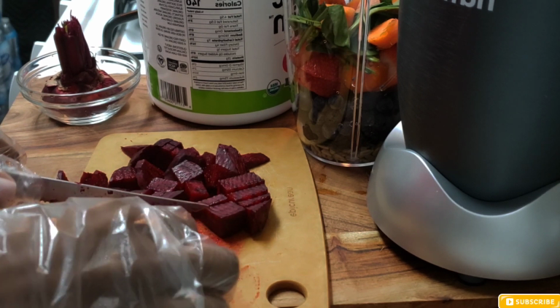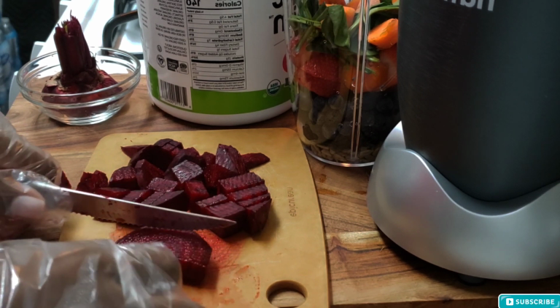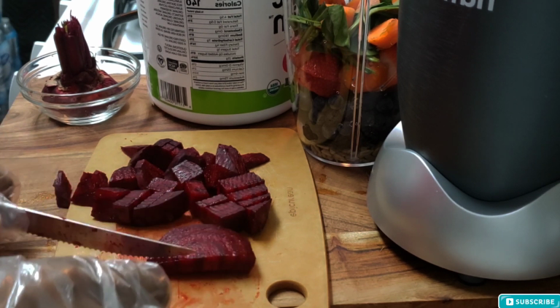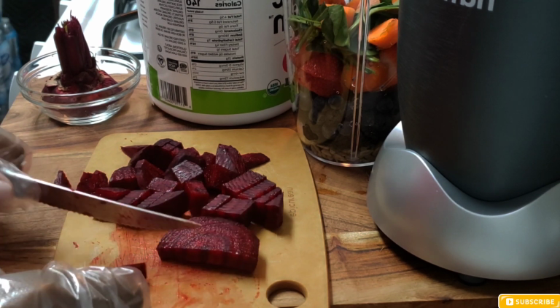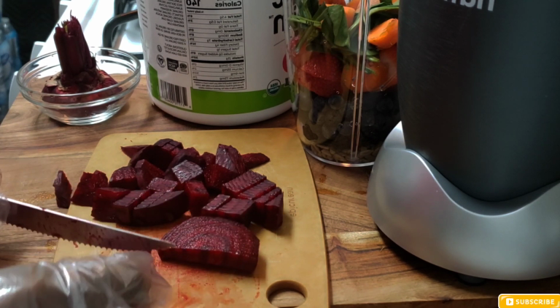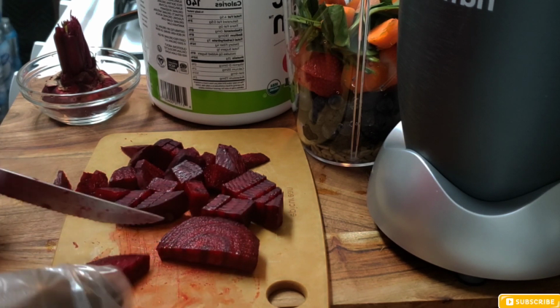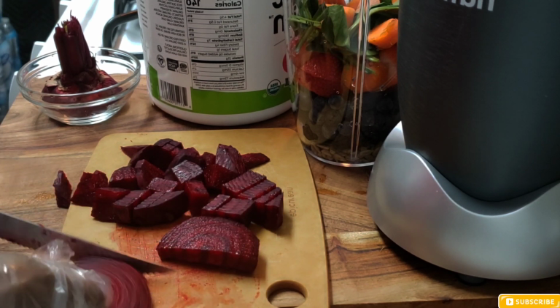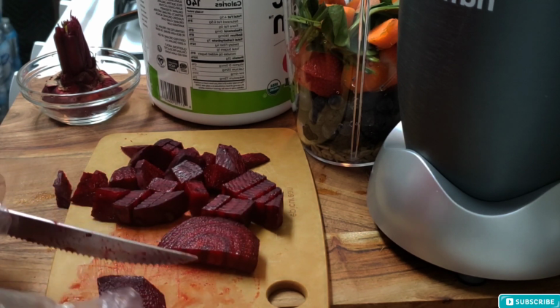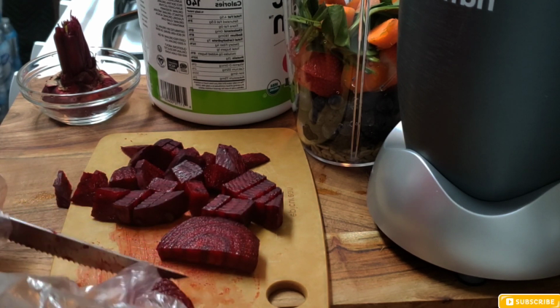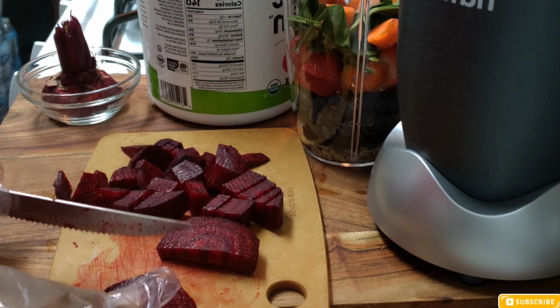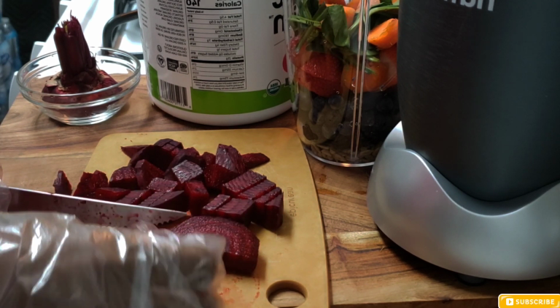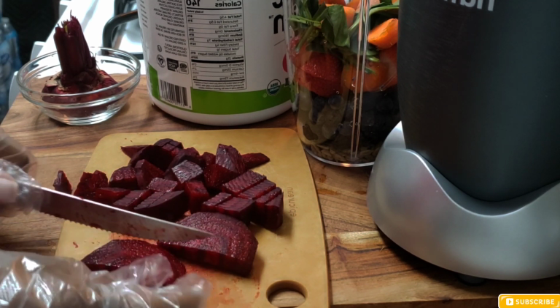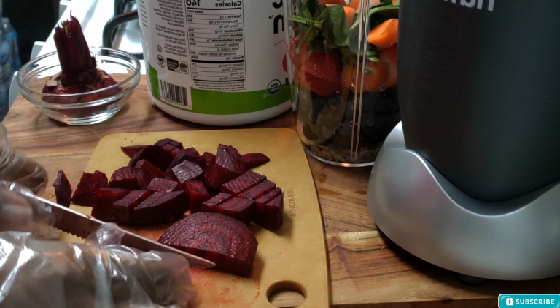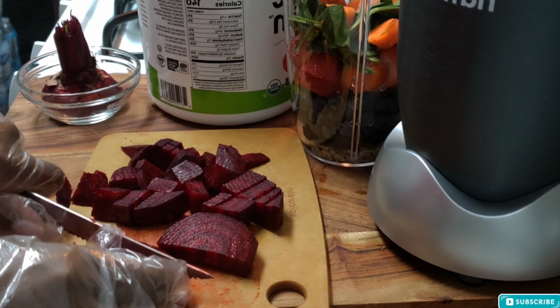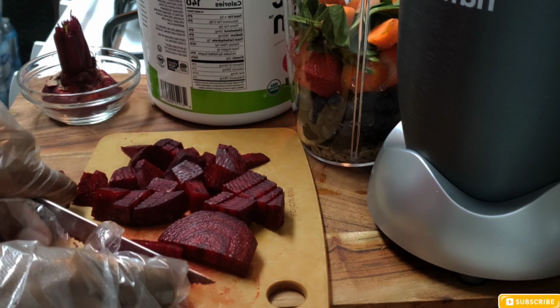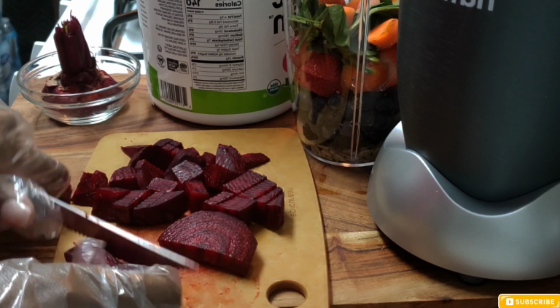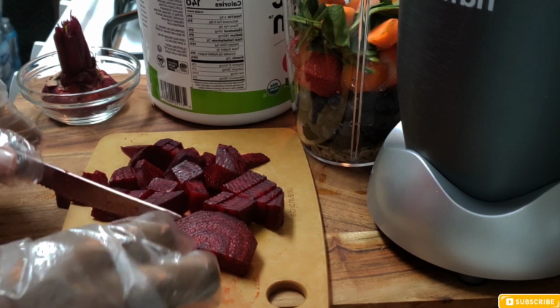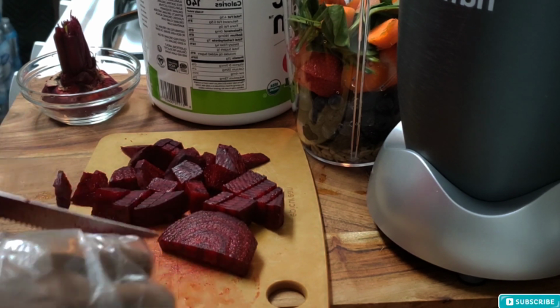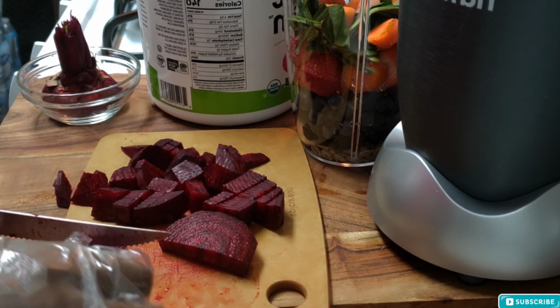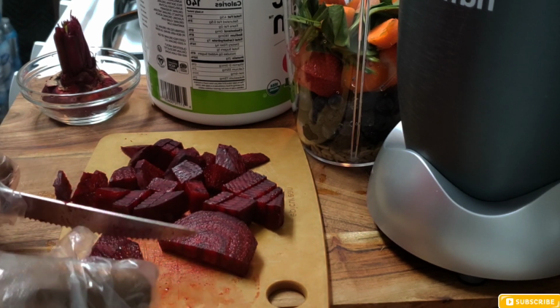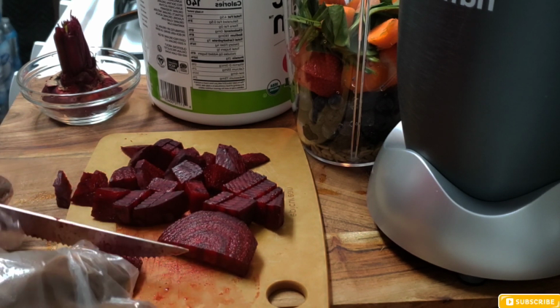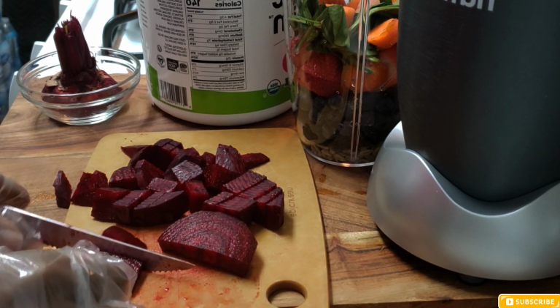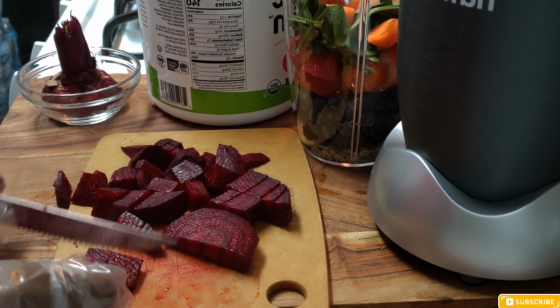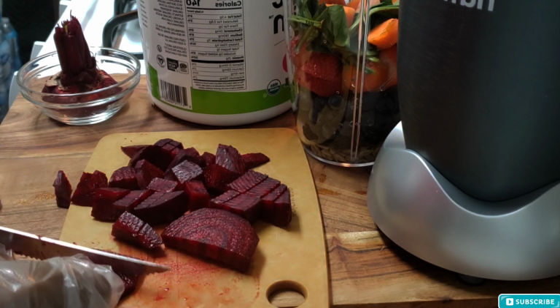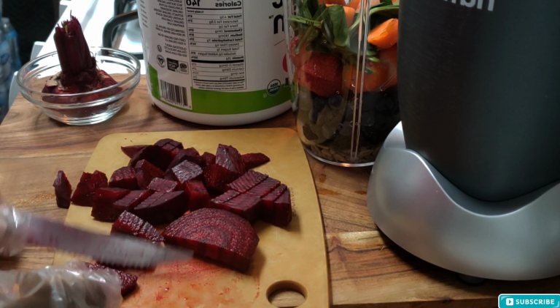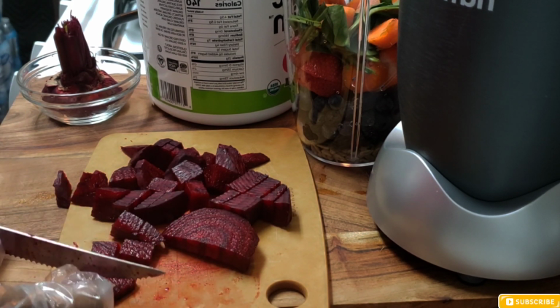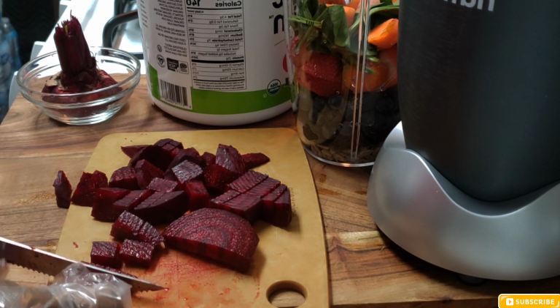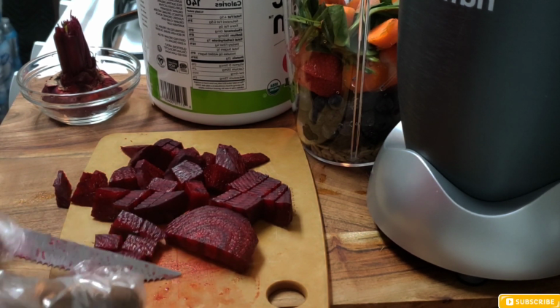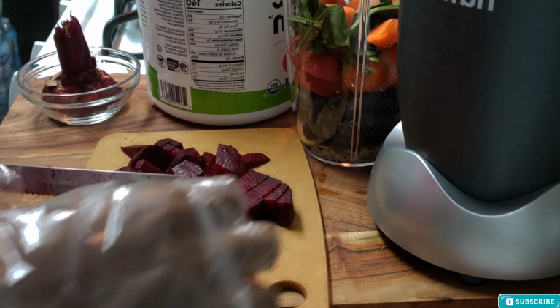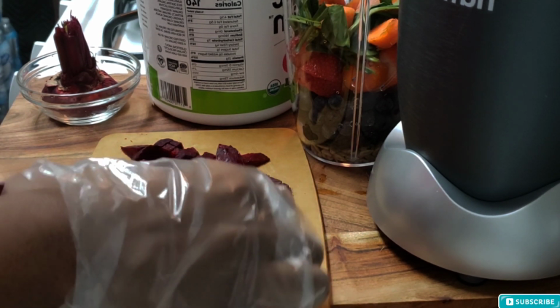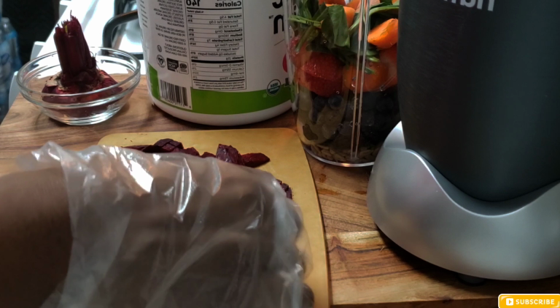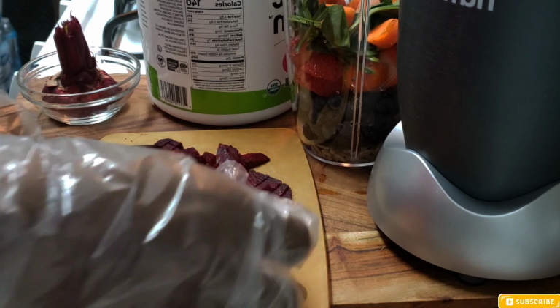I also have some organic protein powder that I bought from Amazon — this came with the package as well. I'm going to put some protein into it. I'm using some milk for this; usually I would use almond milk but I don't have it at the moment, so I'm just going to use some regular milk.